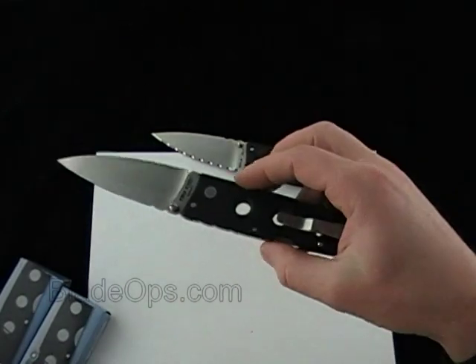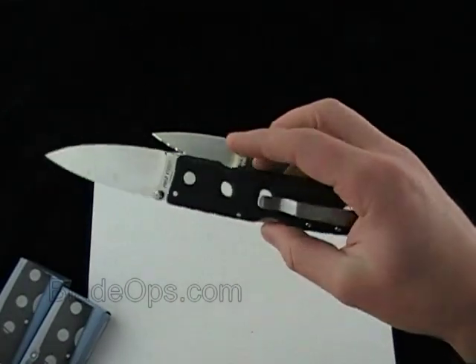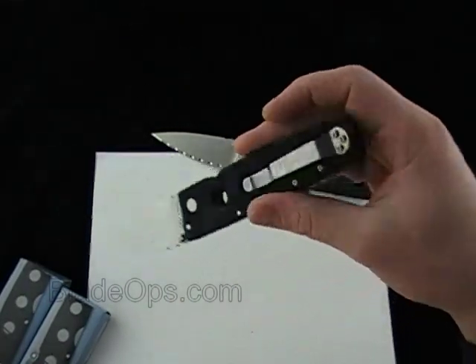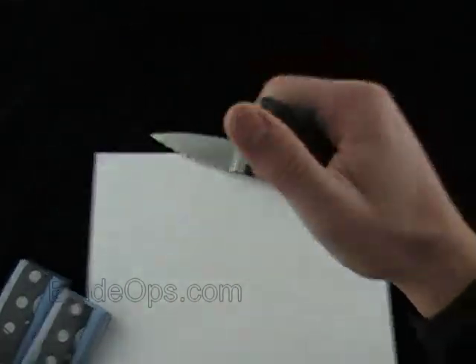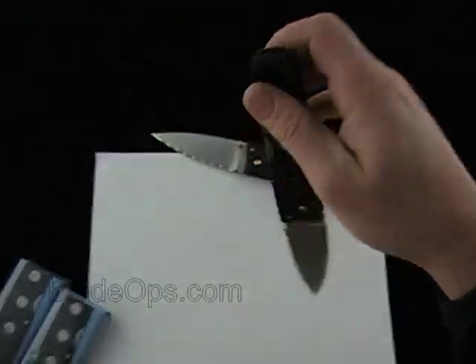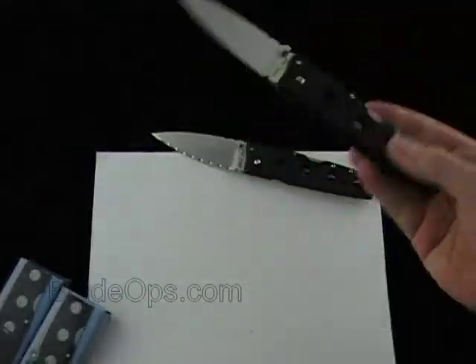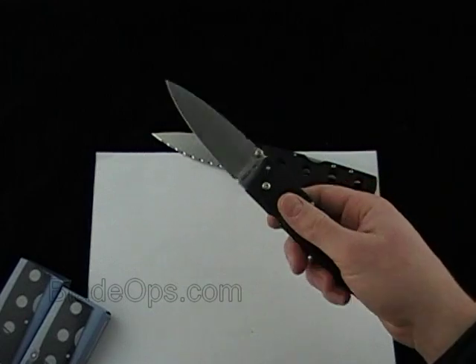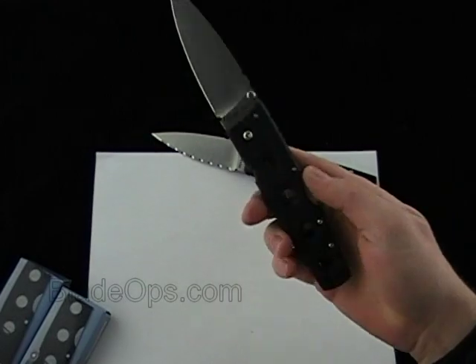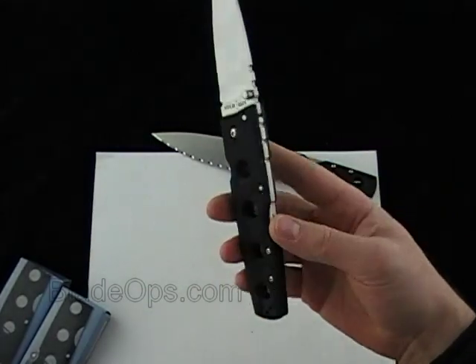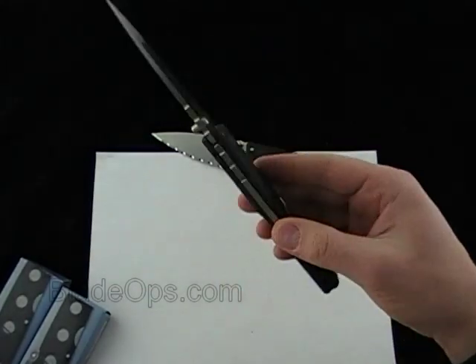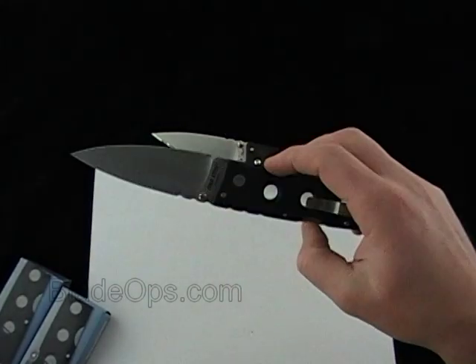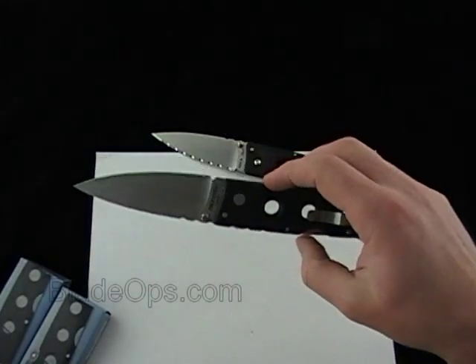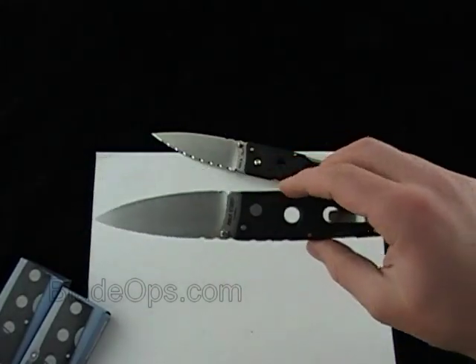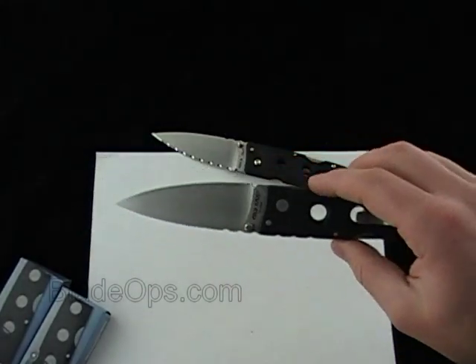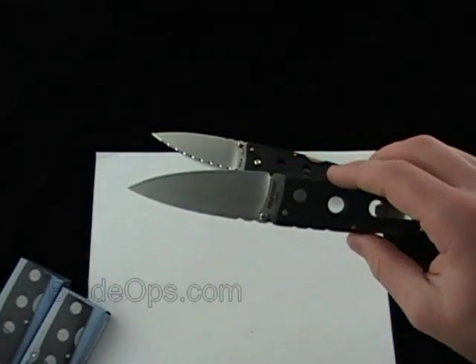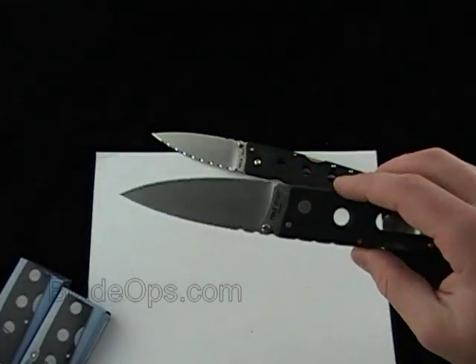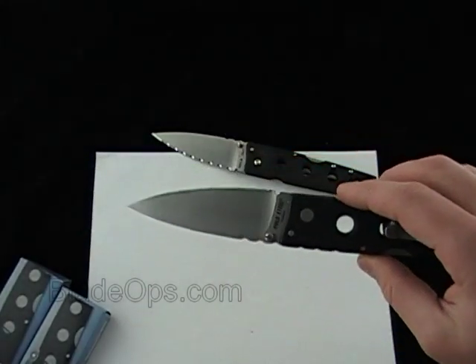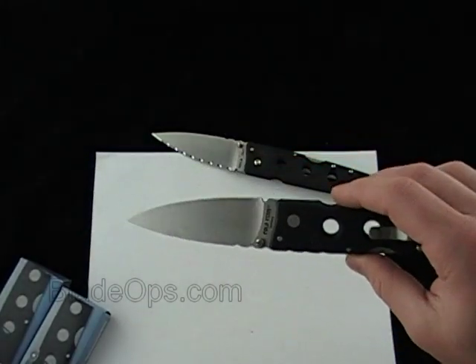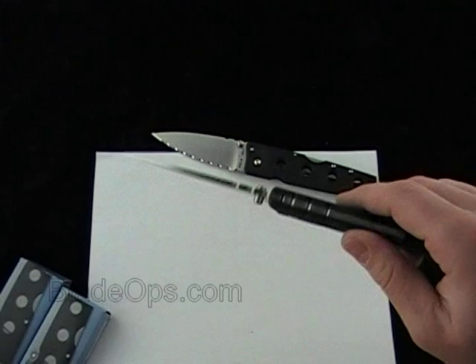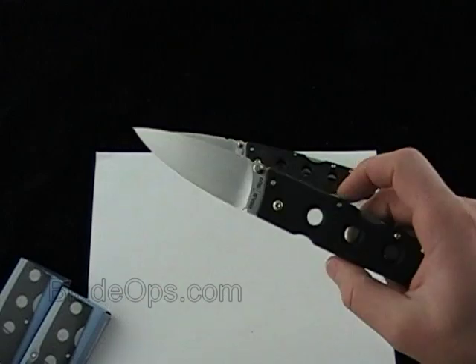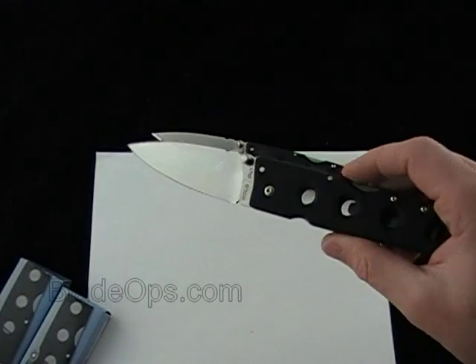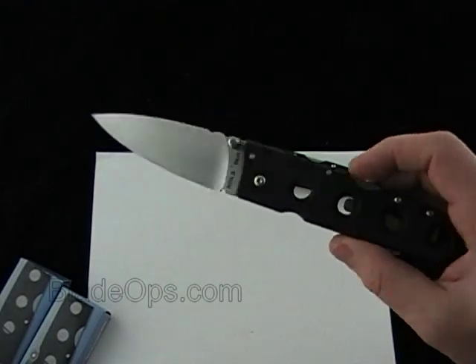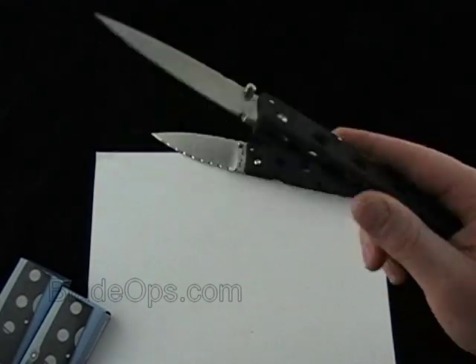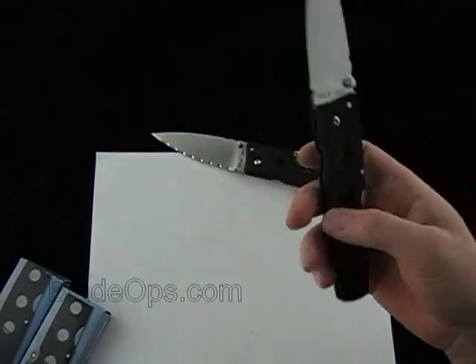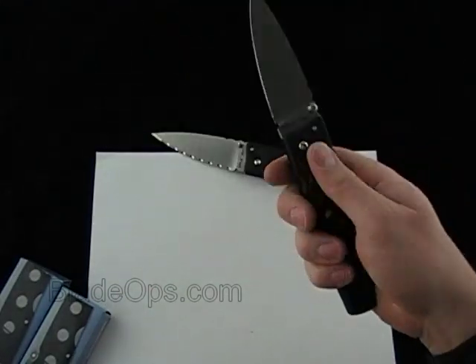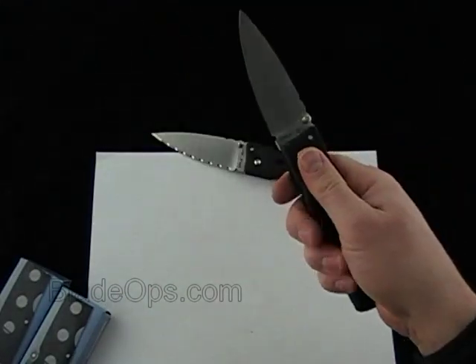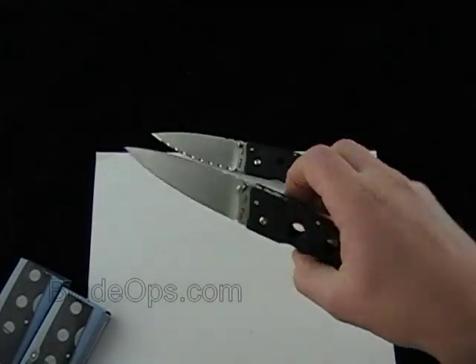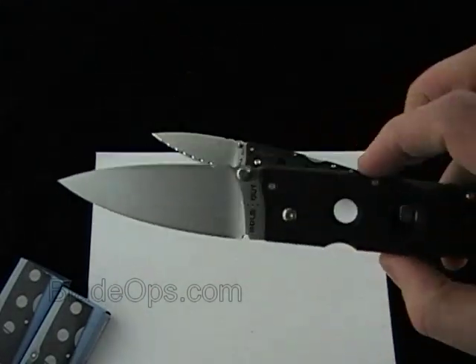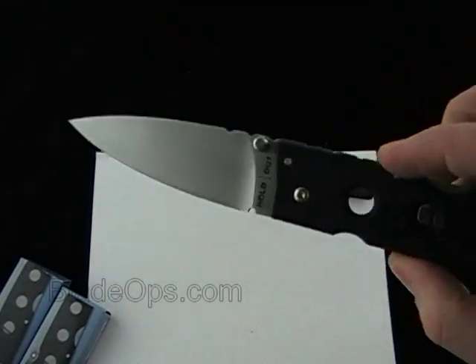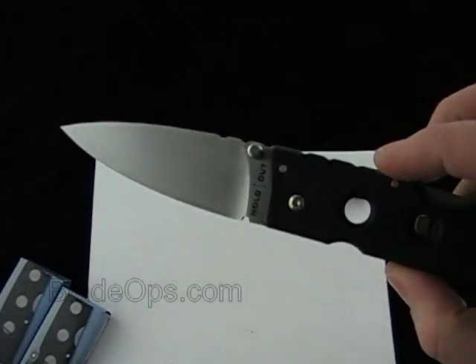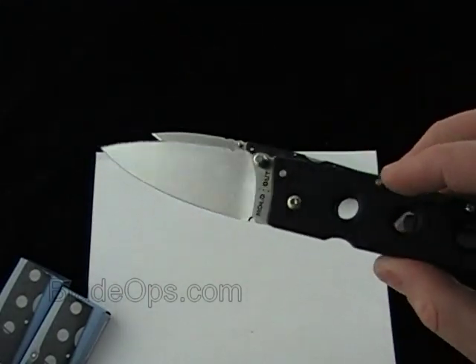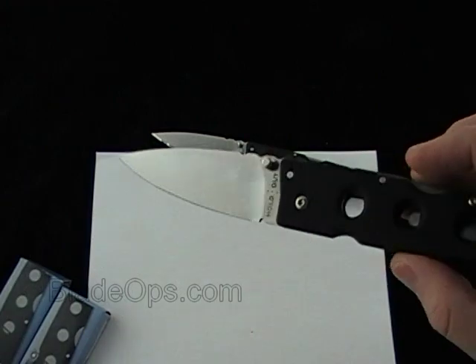It makes a great self-defense, EDC, tactical knife — I'll use that term loosely. I don't know what you consider a tactical knife, but as far as self-defense this makes a good knife.